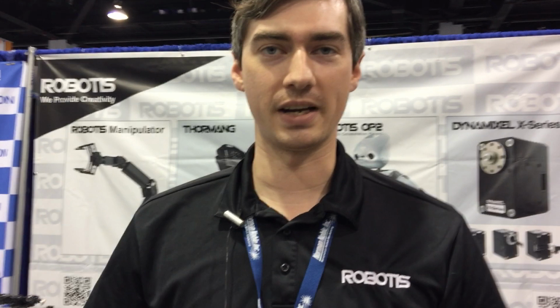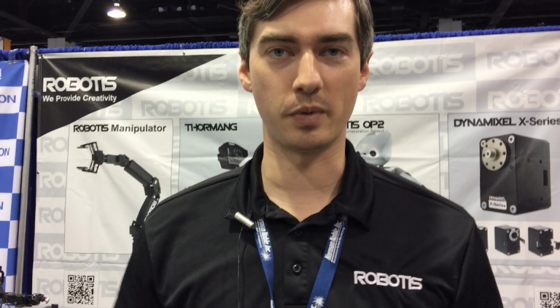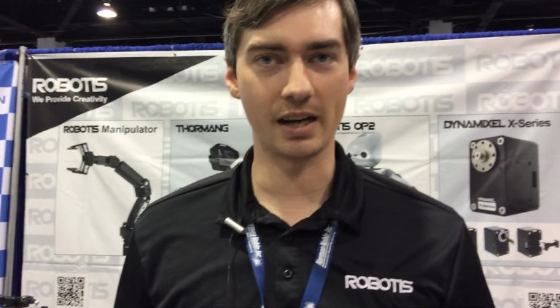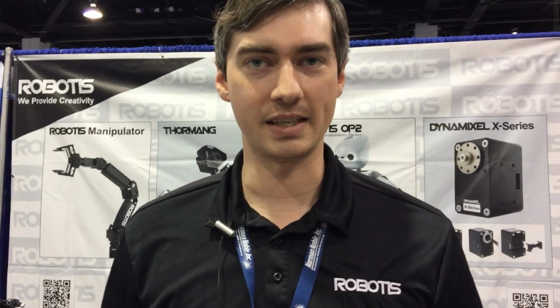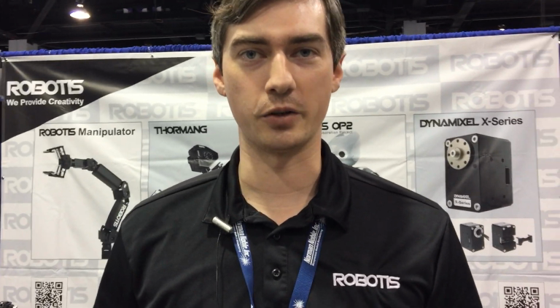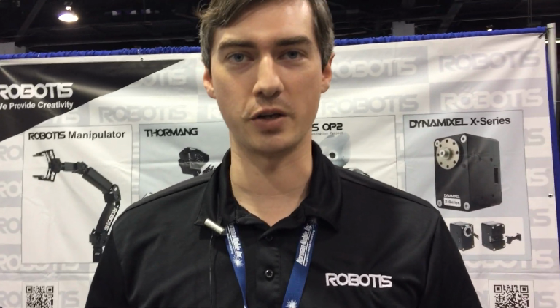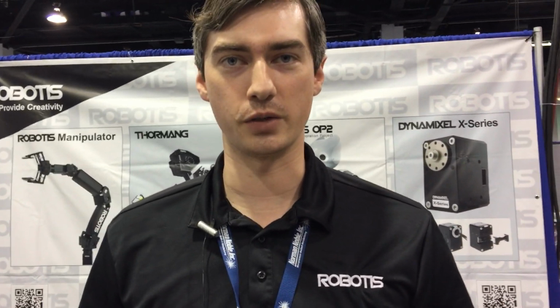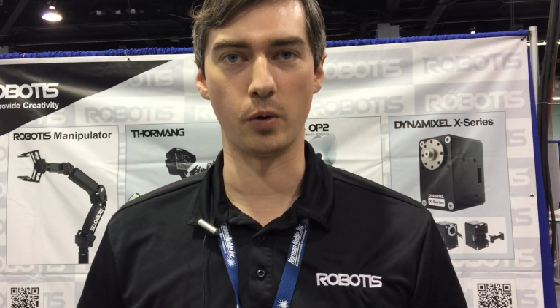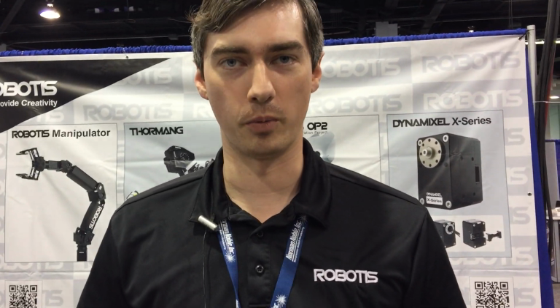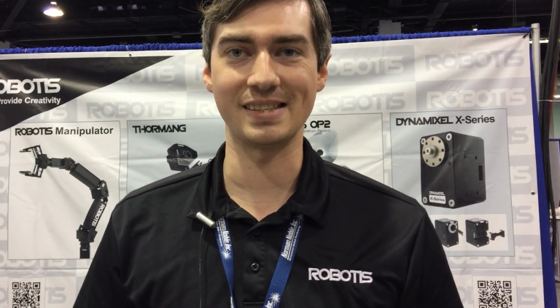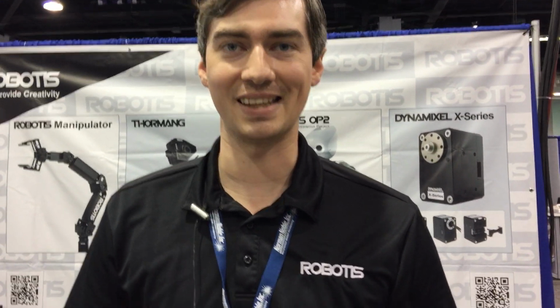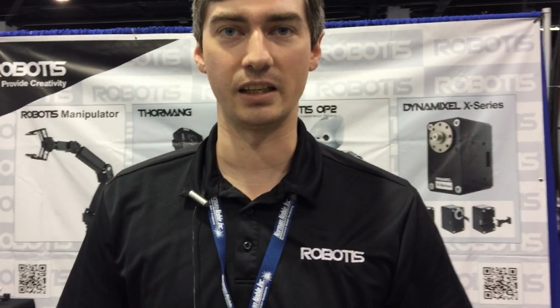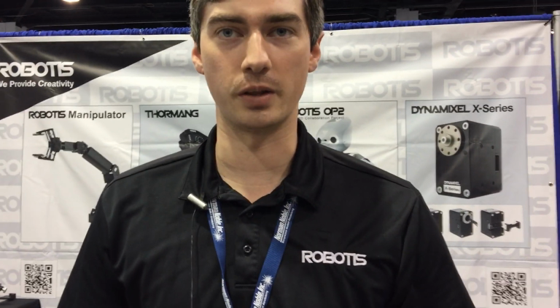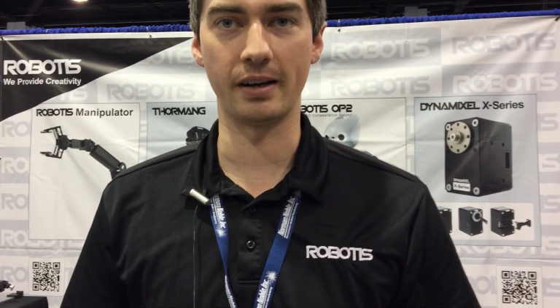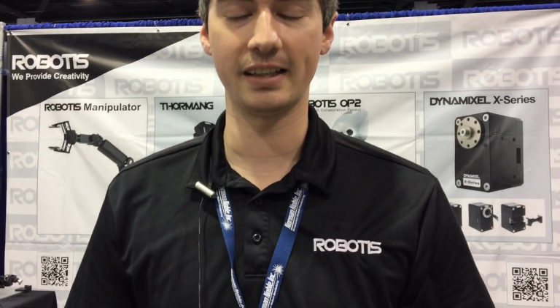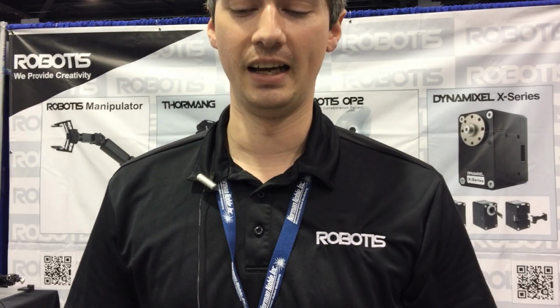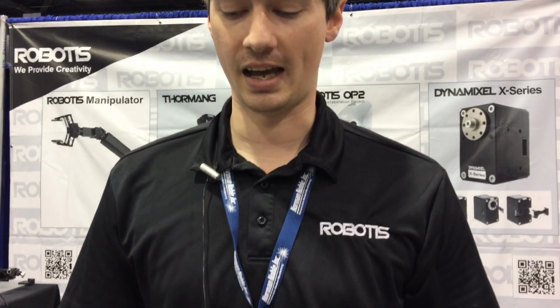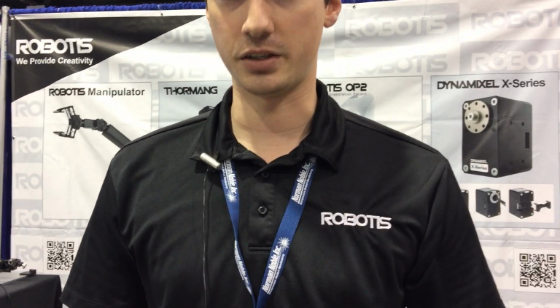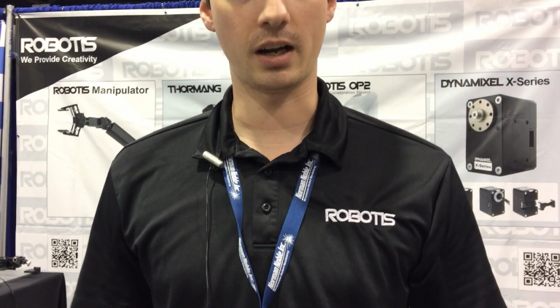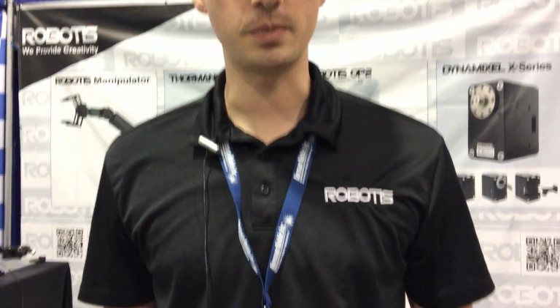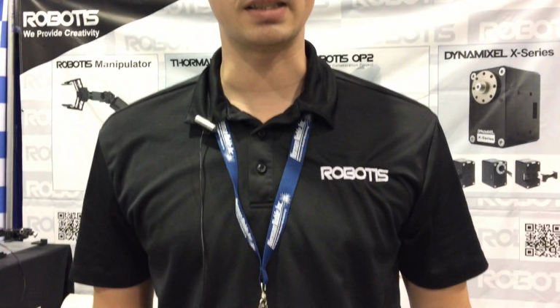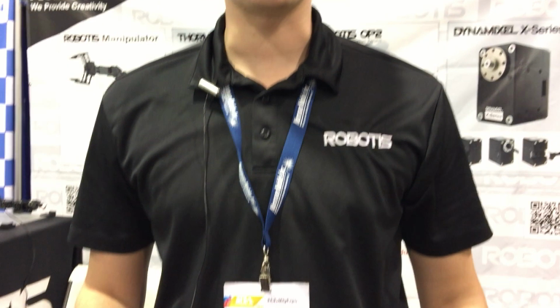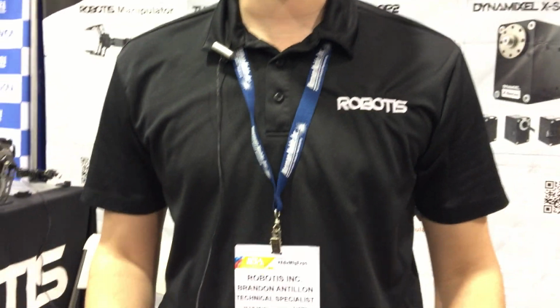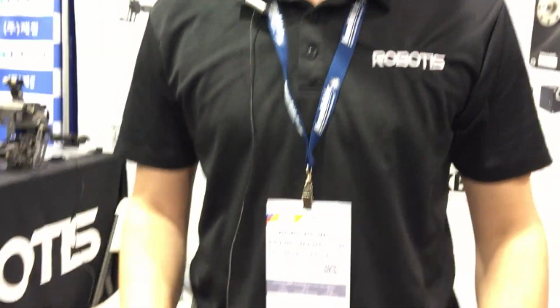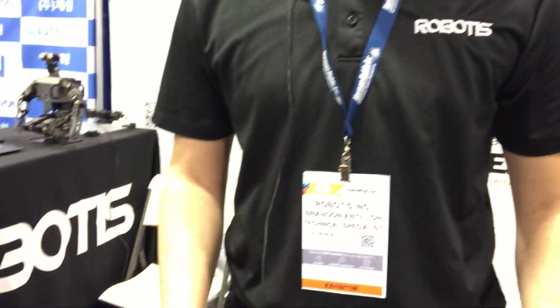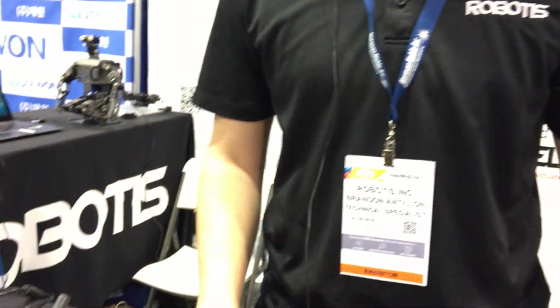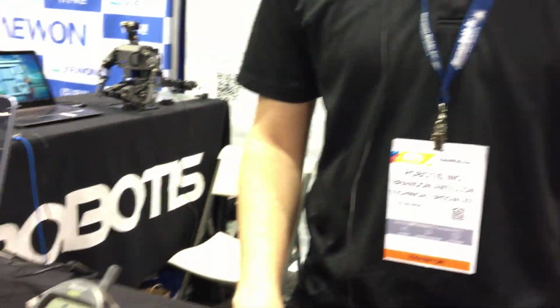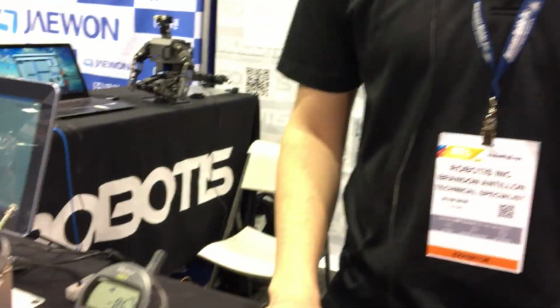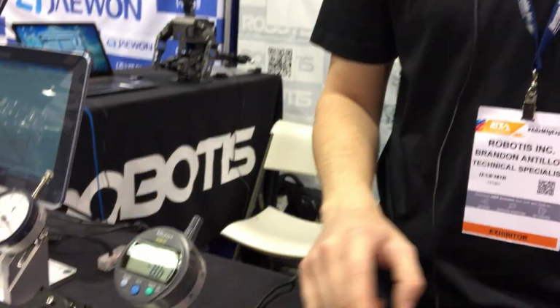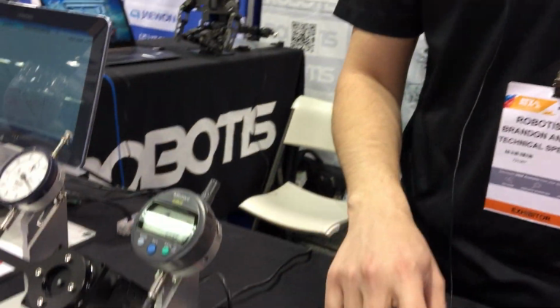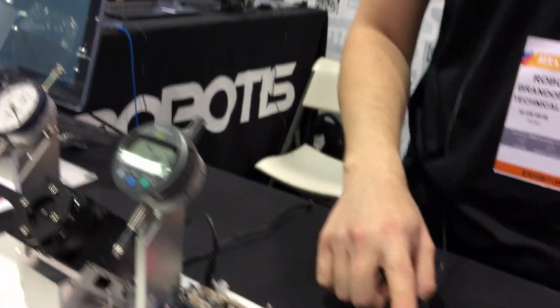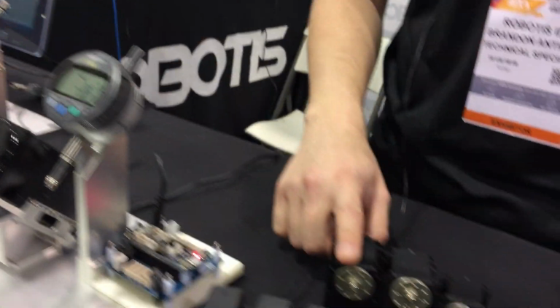My name is Brandon and I'm the Technical Specialist for Robotis Inc. in North America. Our company is based in South Korea and we specialize in actuator technology.